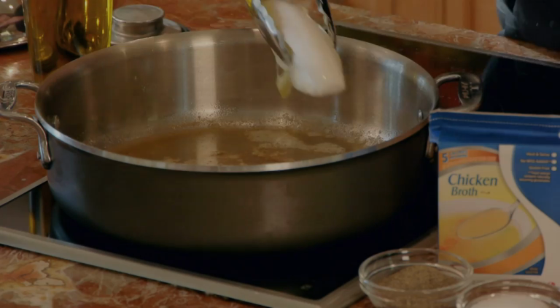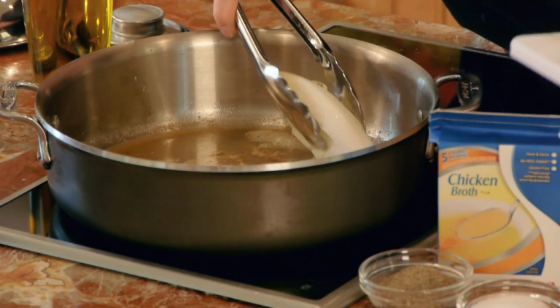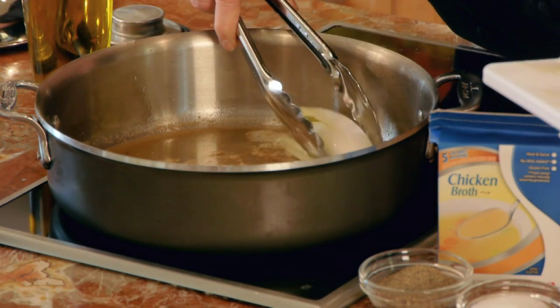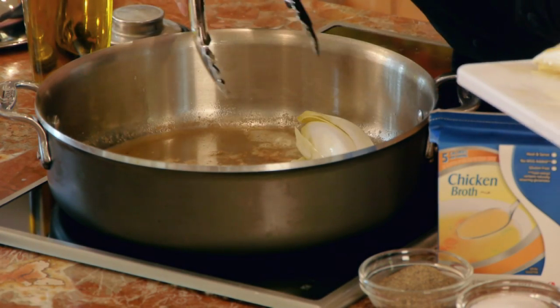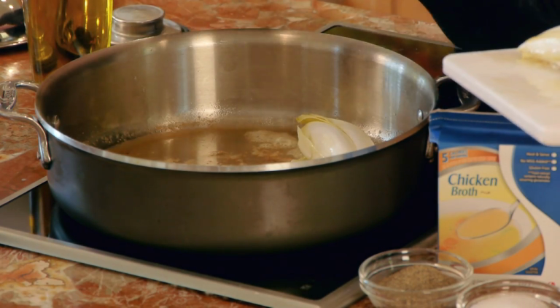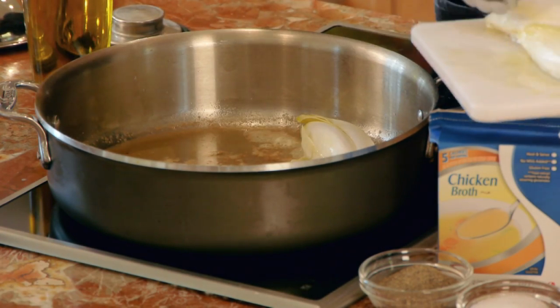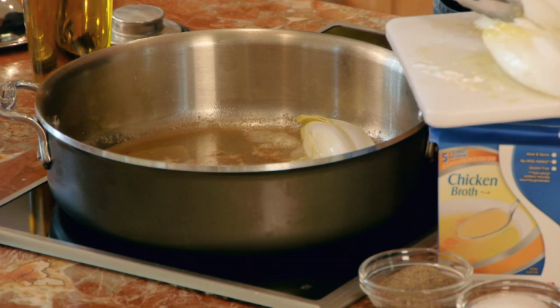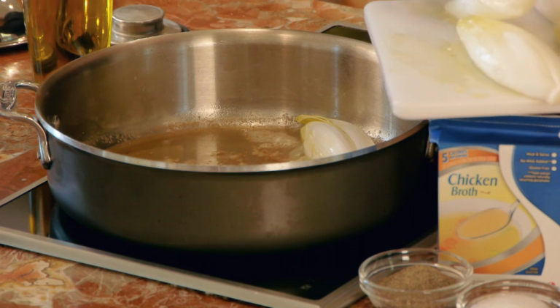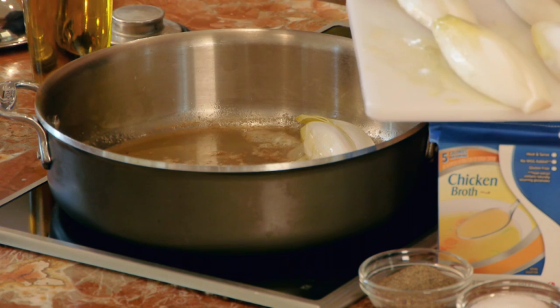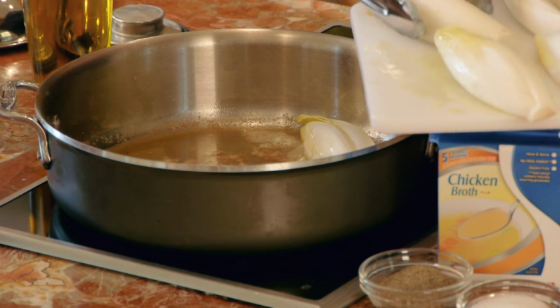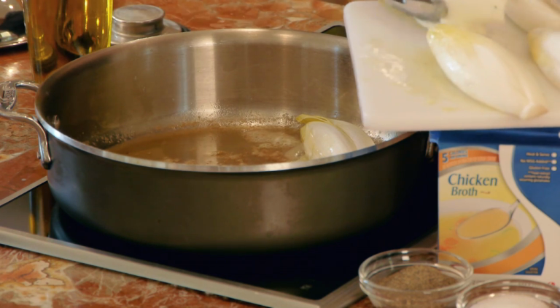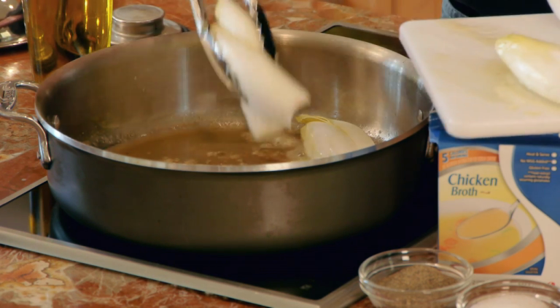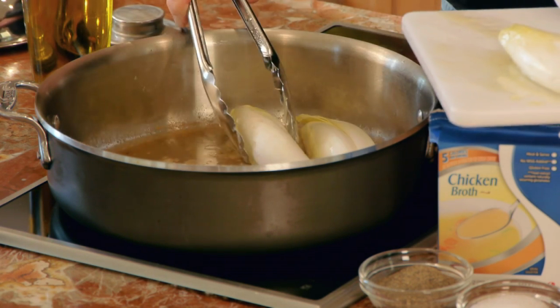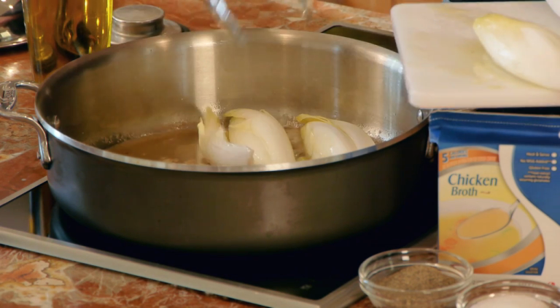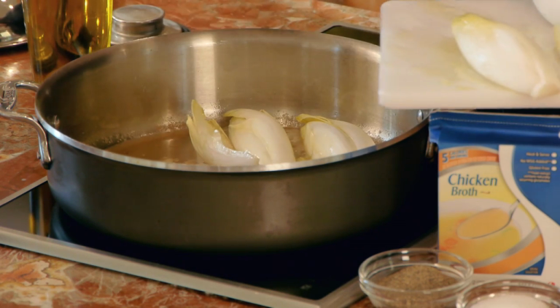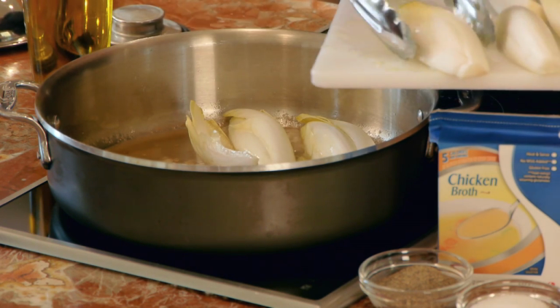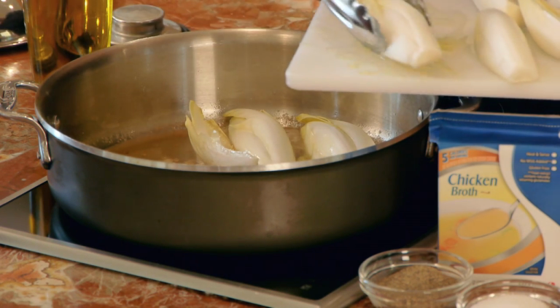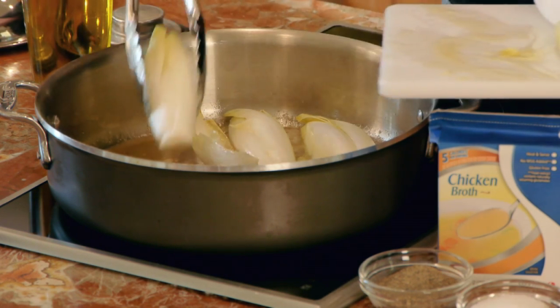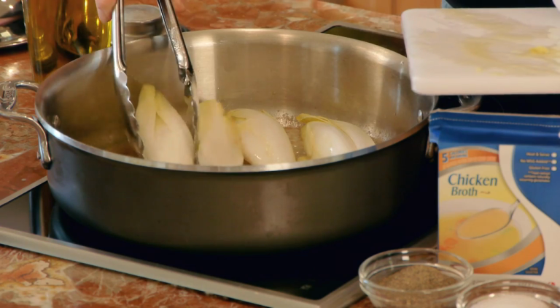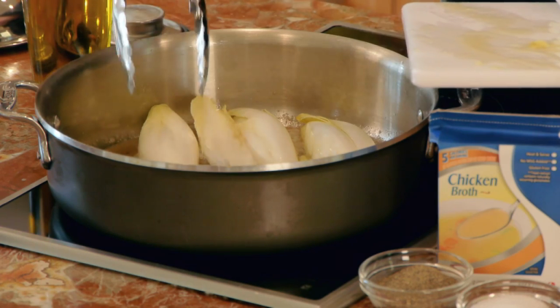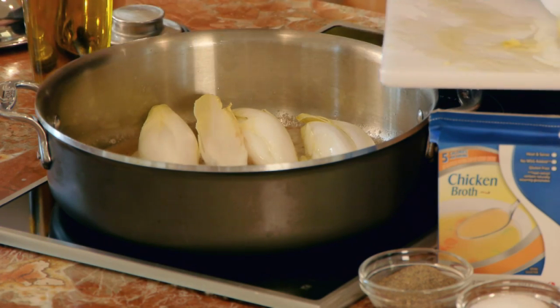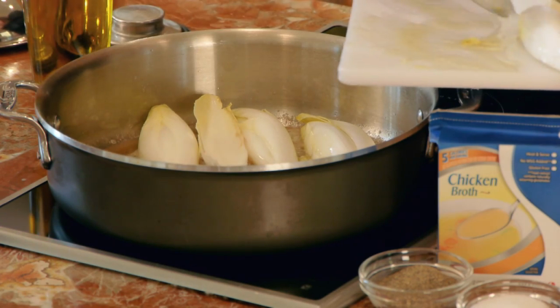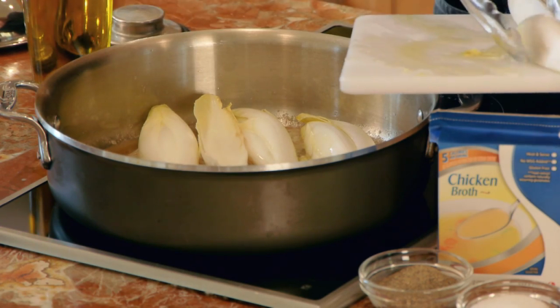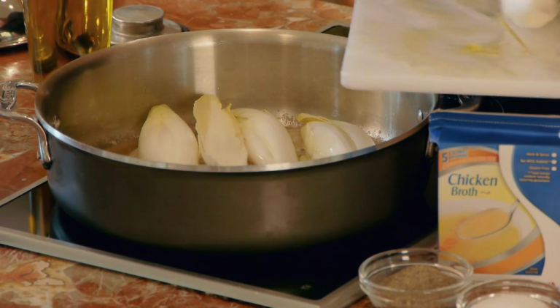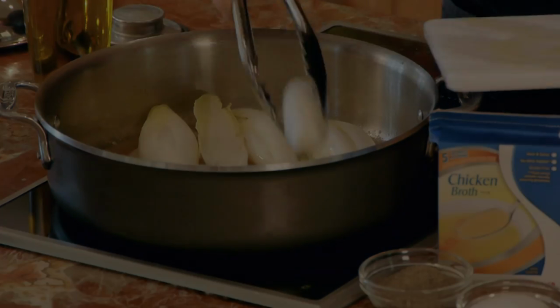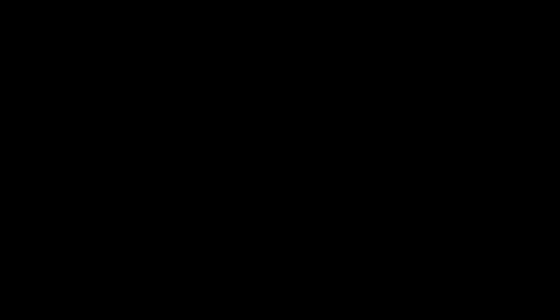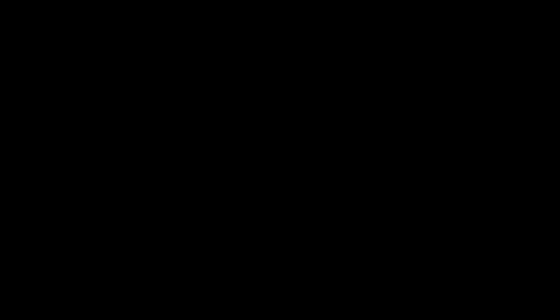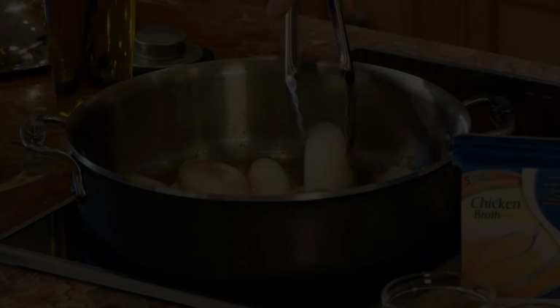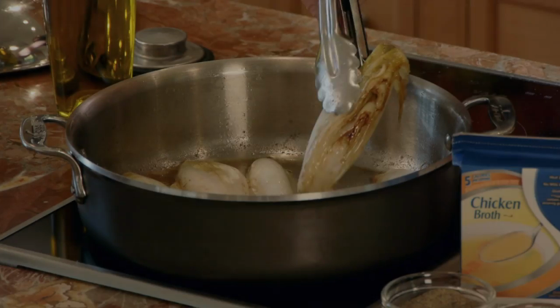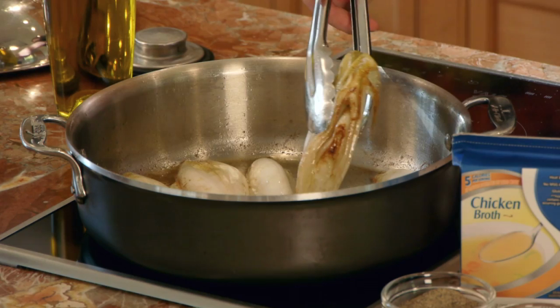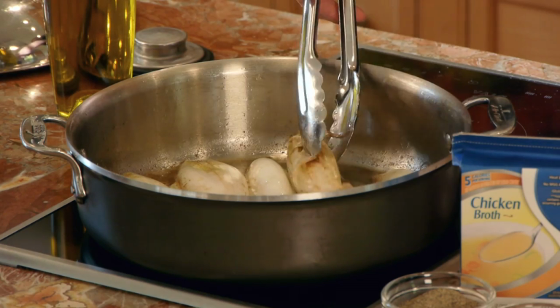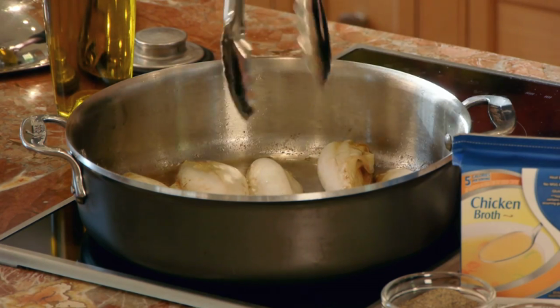My olive oil and butter are hot, so I'm adding my endive. These are whole heads that I've halved lengthwise, and I'll cook them for four or five minutes until golden brown. And now I'll turn them to the other side.